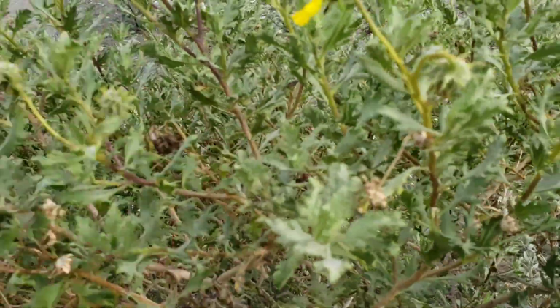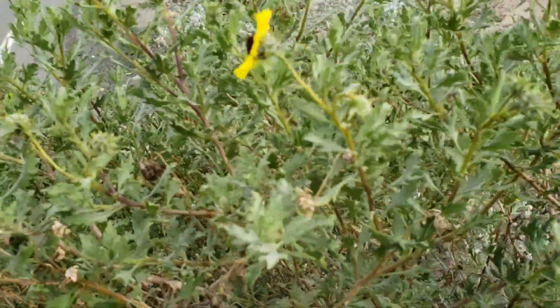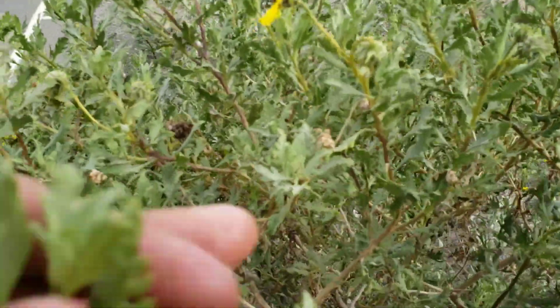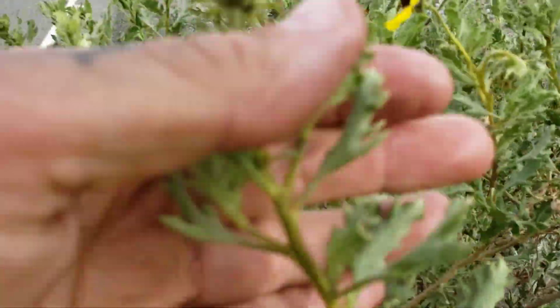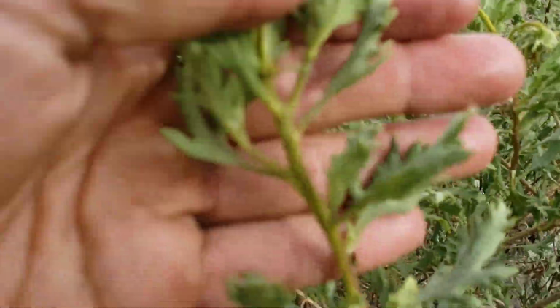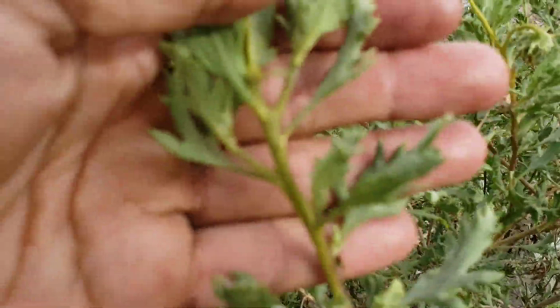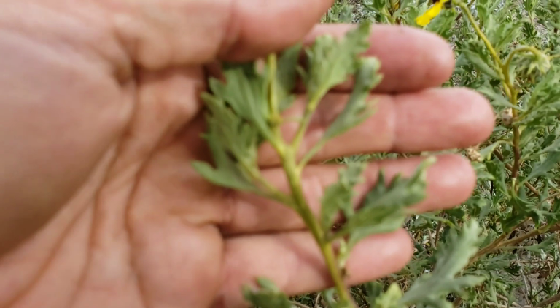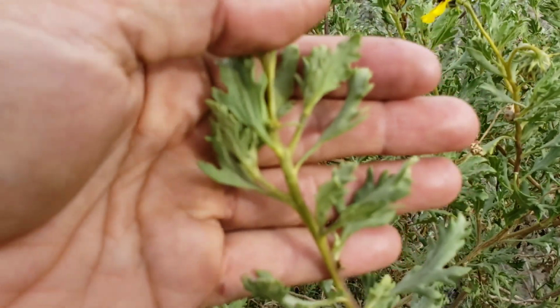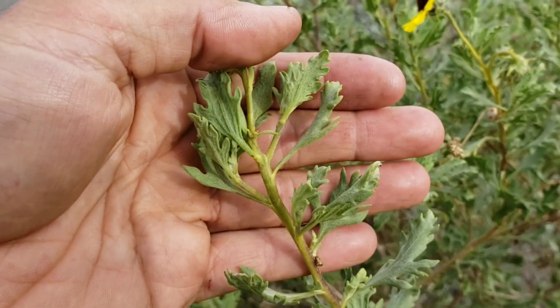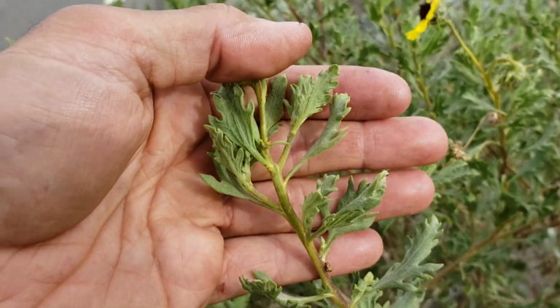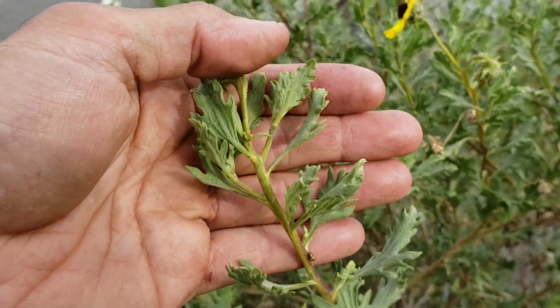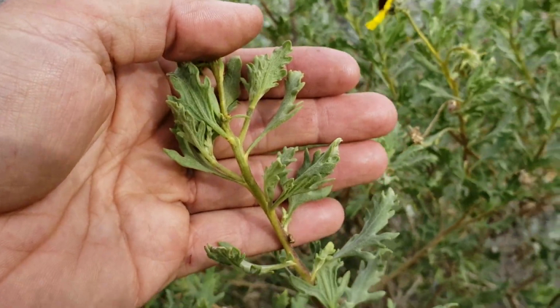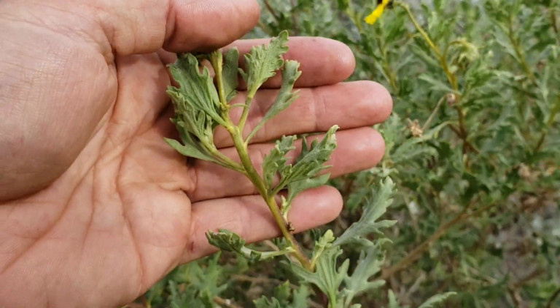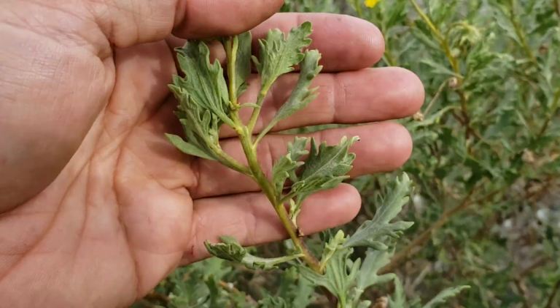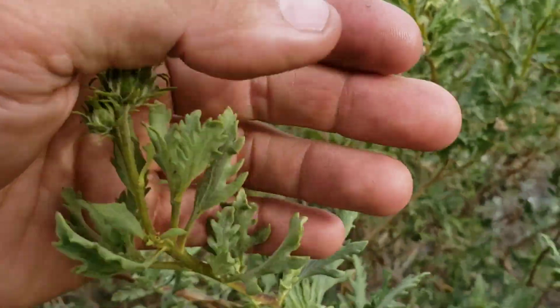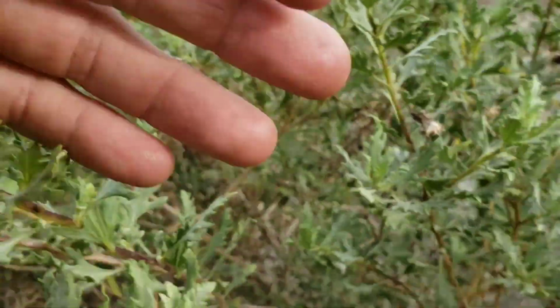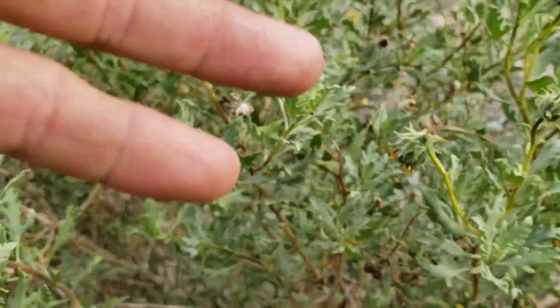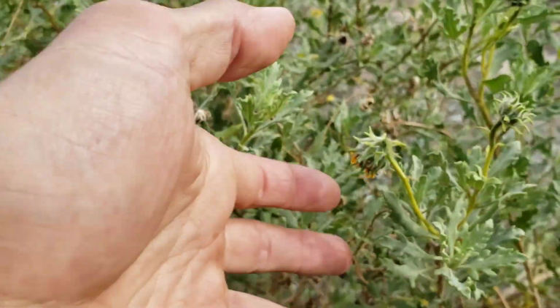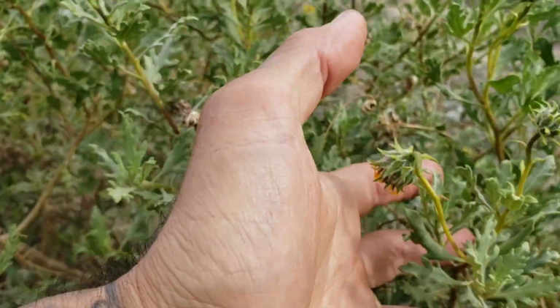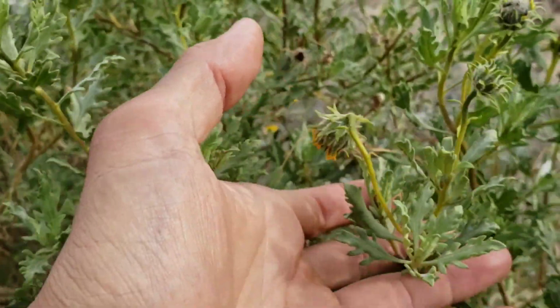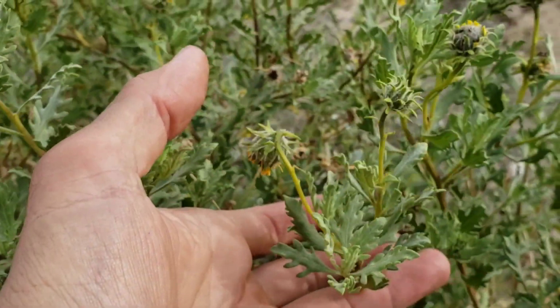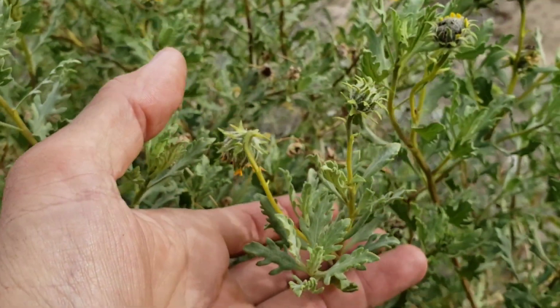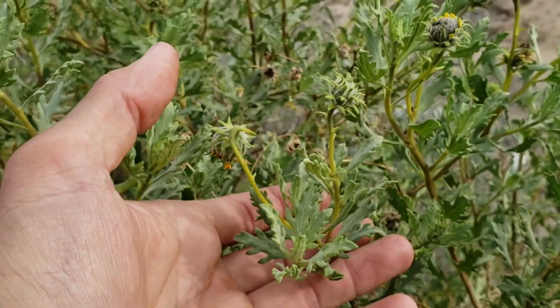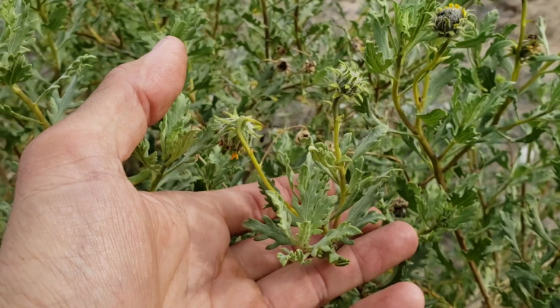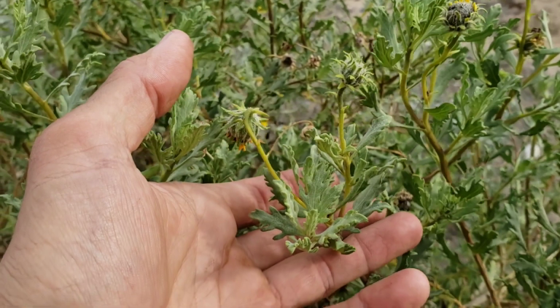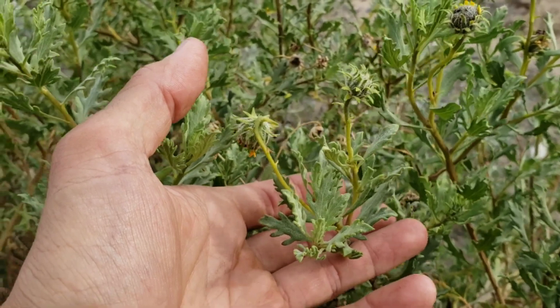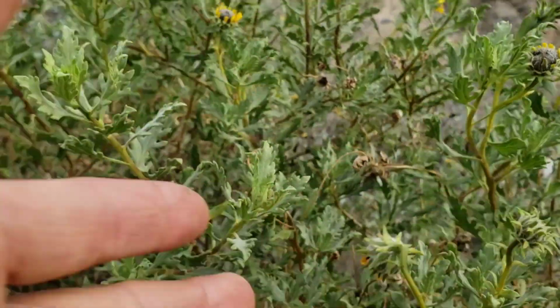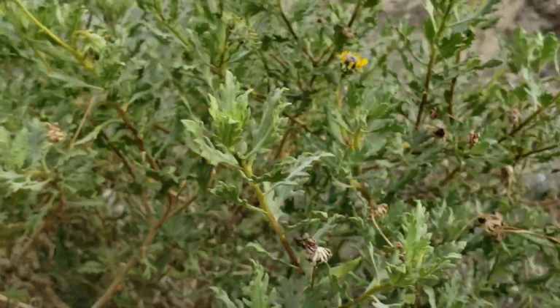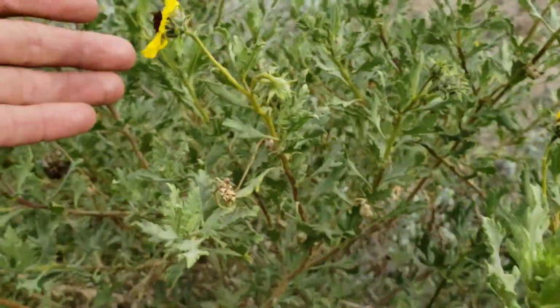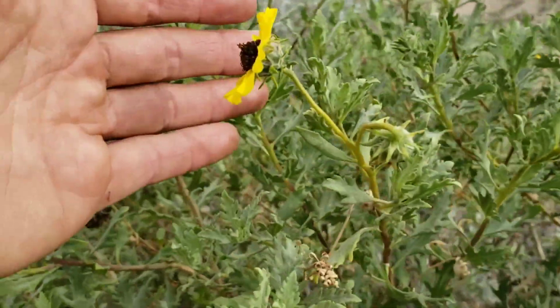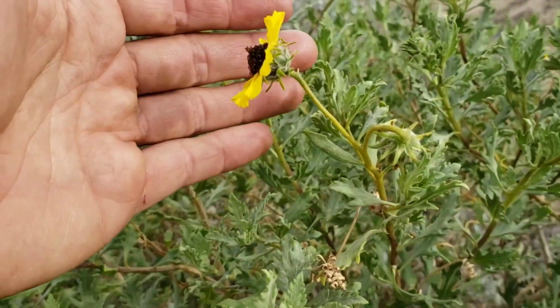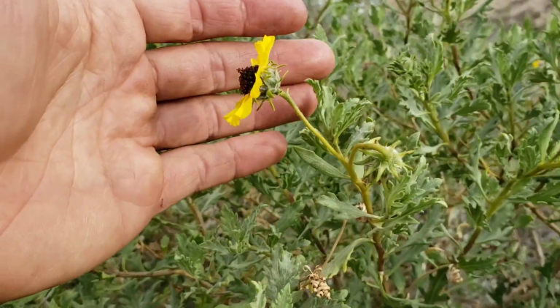Look at those leaves. And I don't see any more Encilia ventorum except right here on the road, so how it got here is a bit of a mystery.